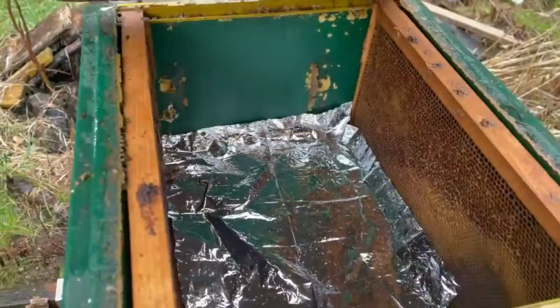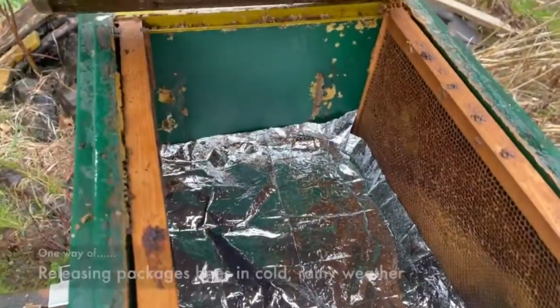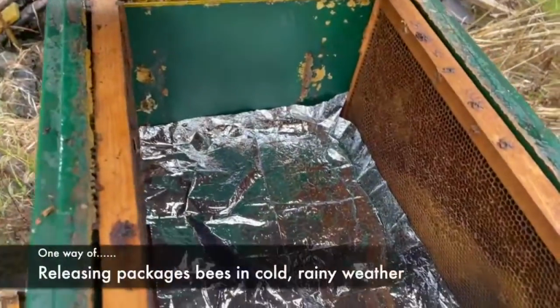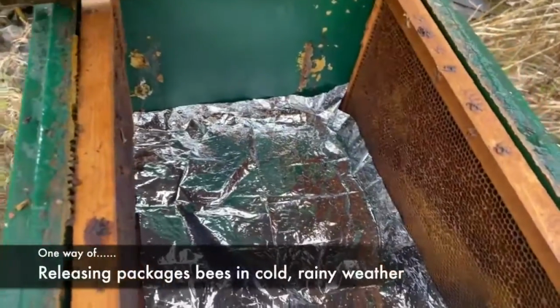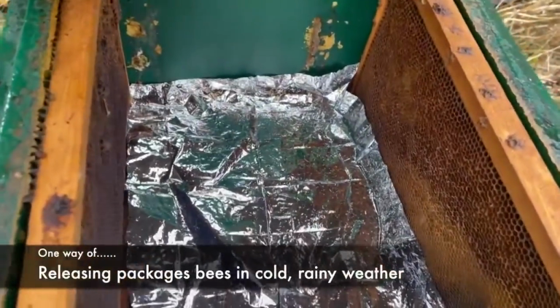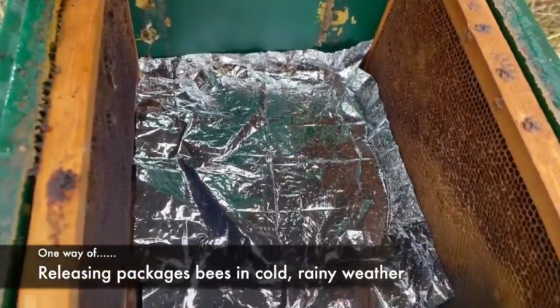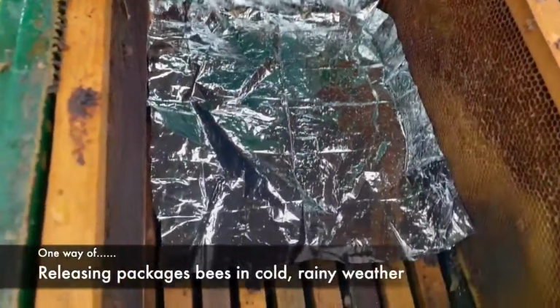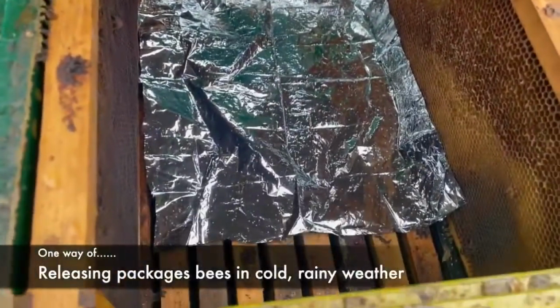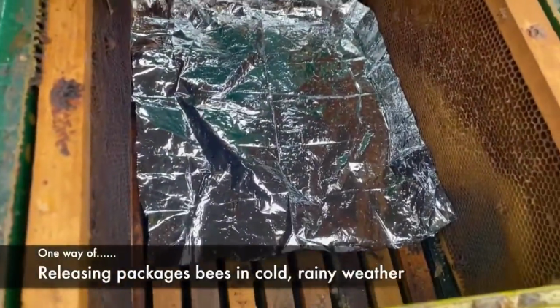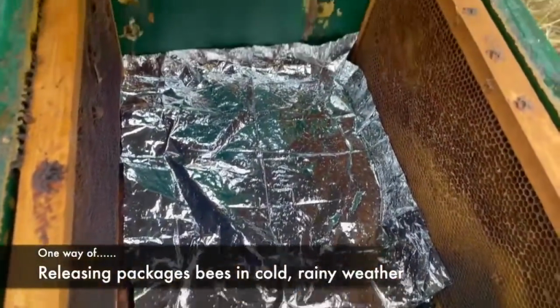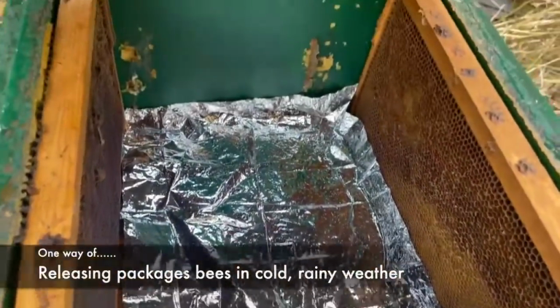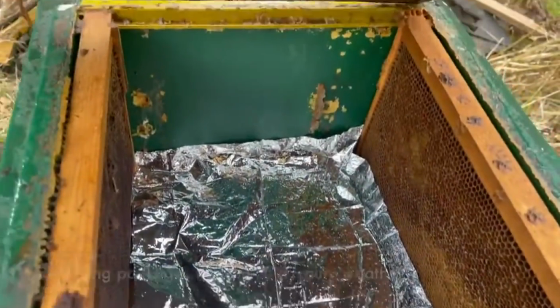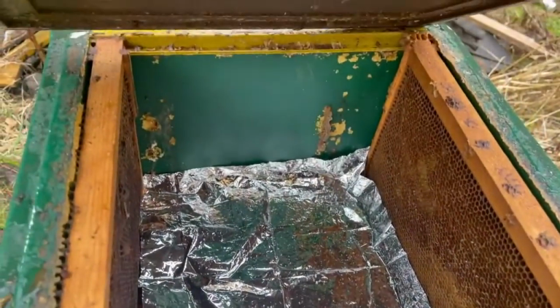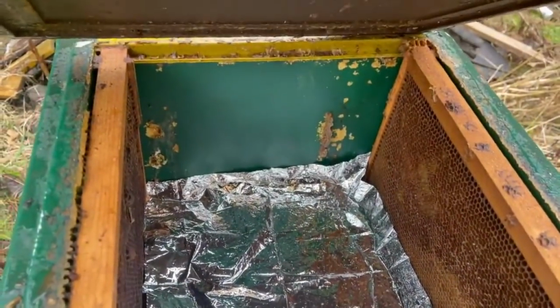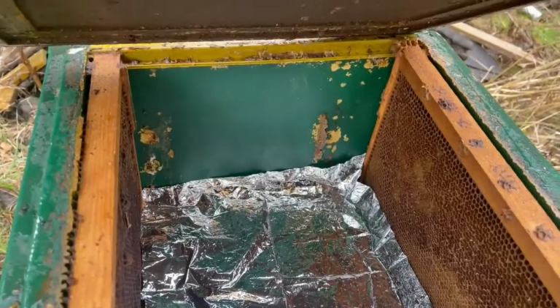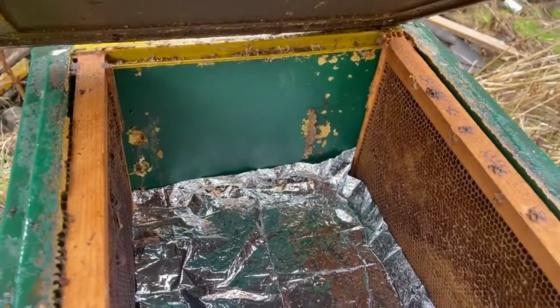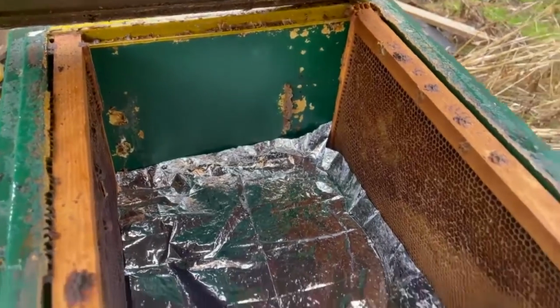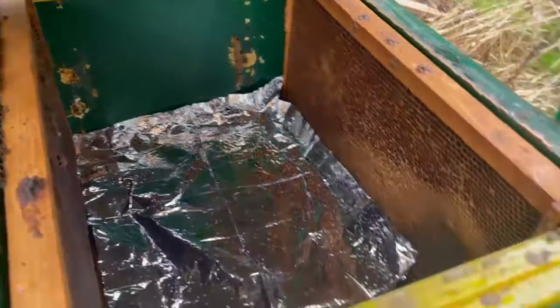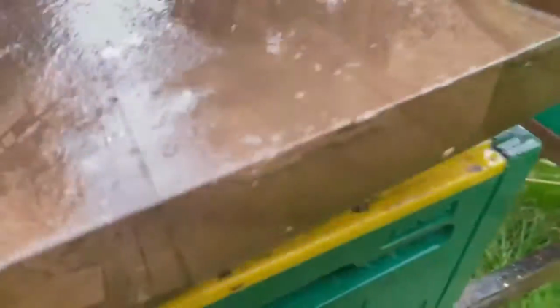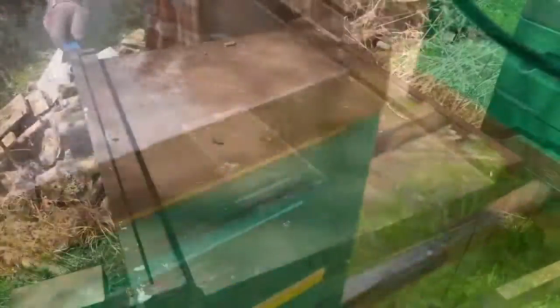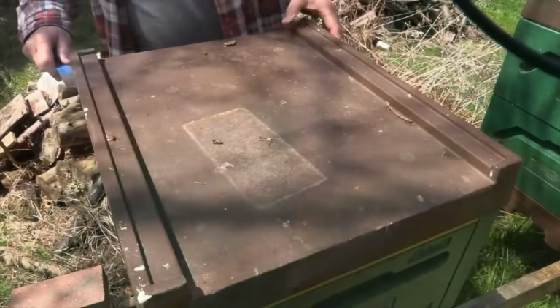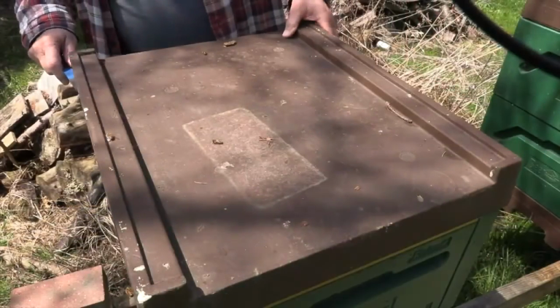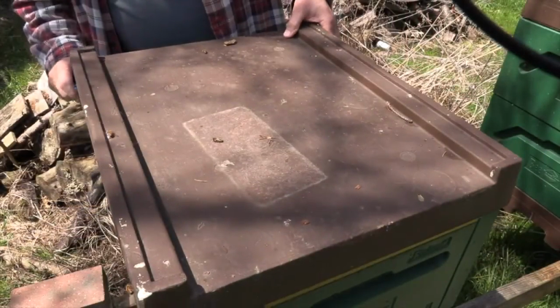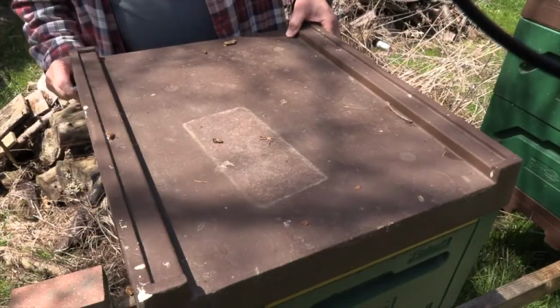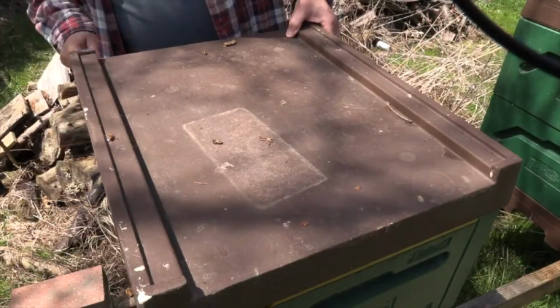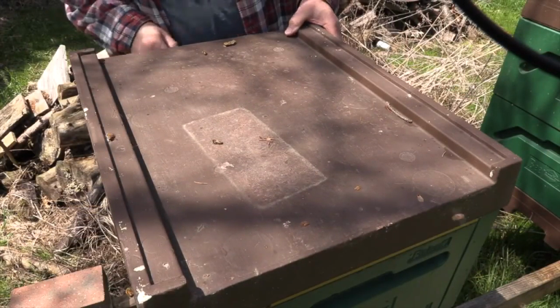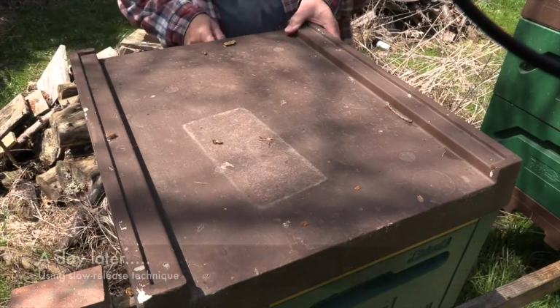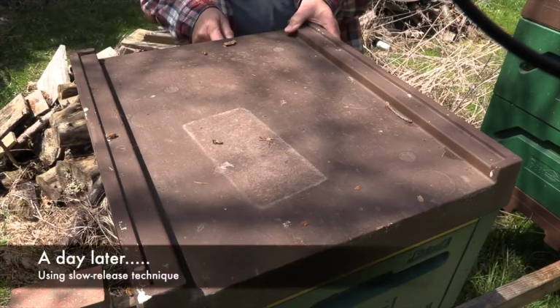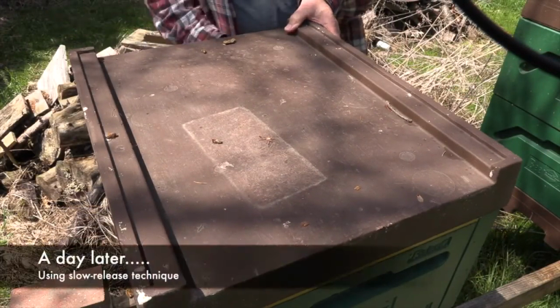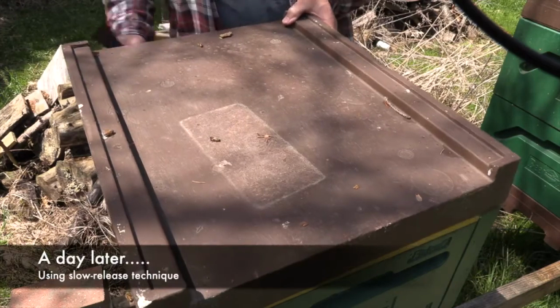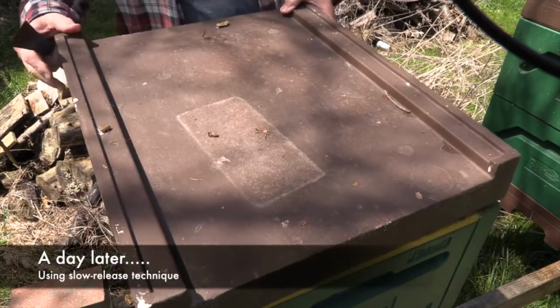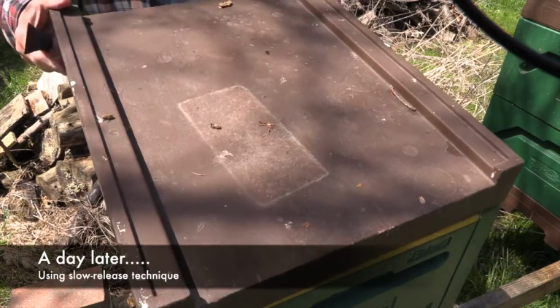Here's one way of releasing package bees in really ugly weather. I used insulated equipment, I practiced with mylar blankets, and I actually use common quilts.